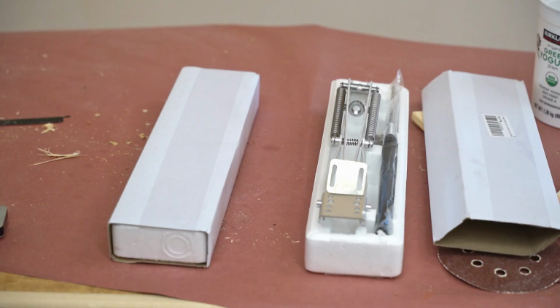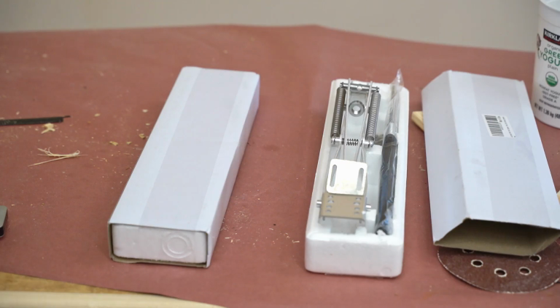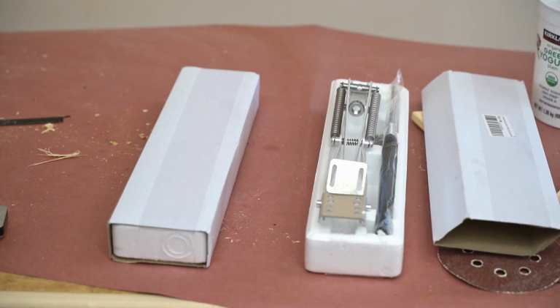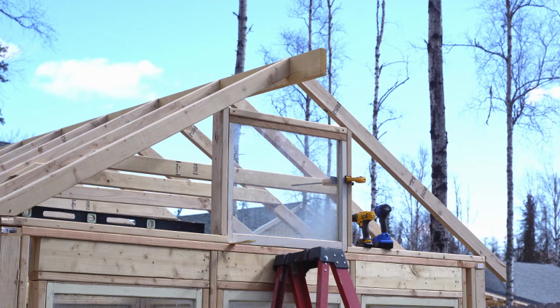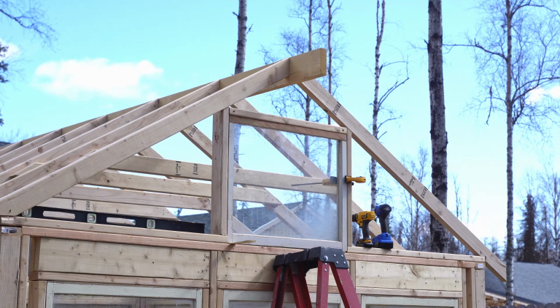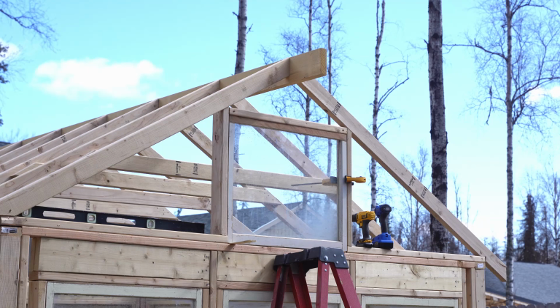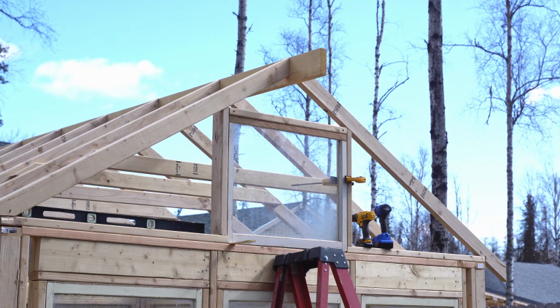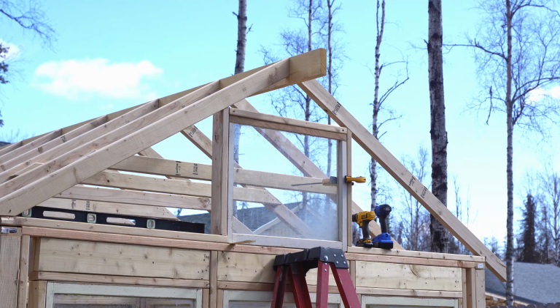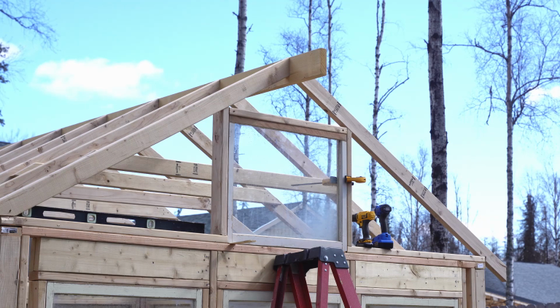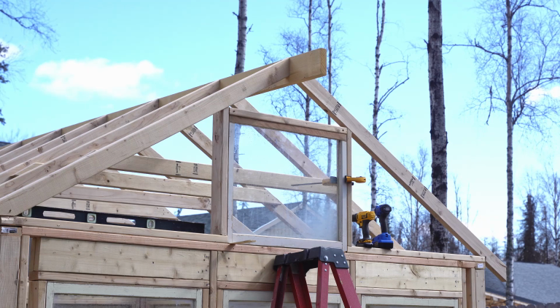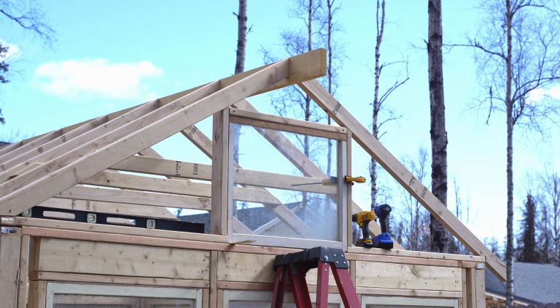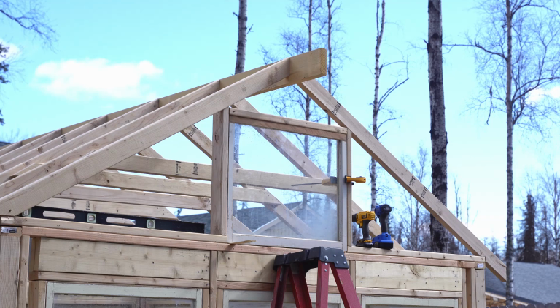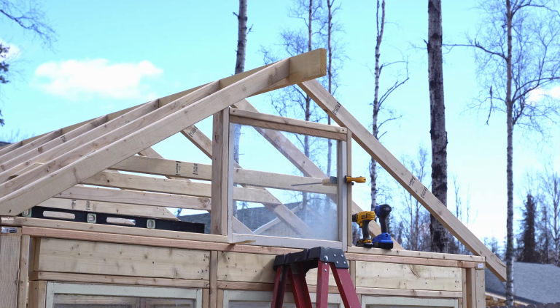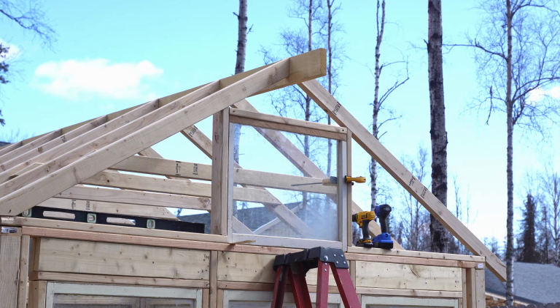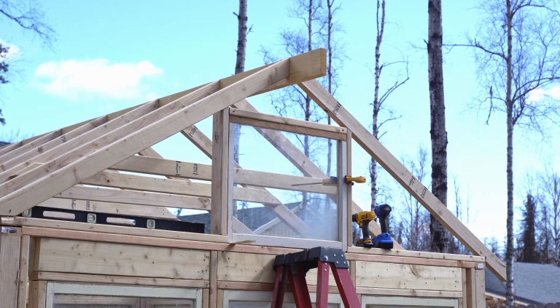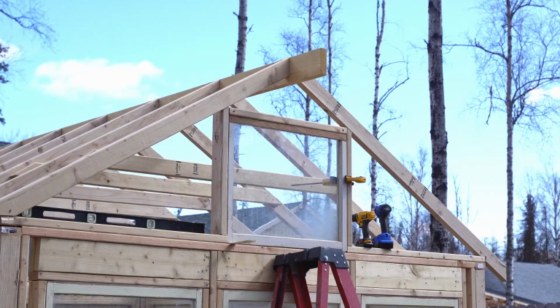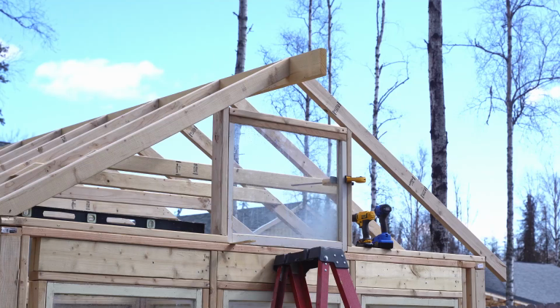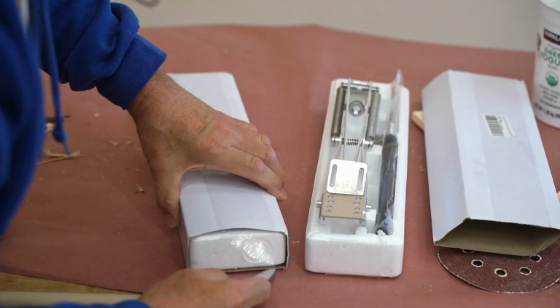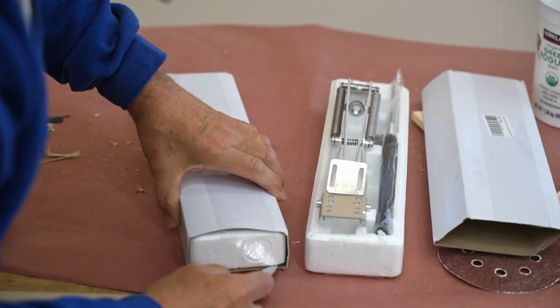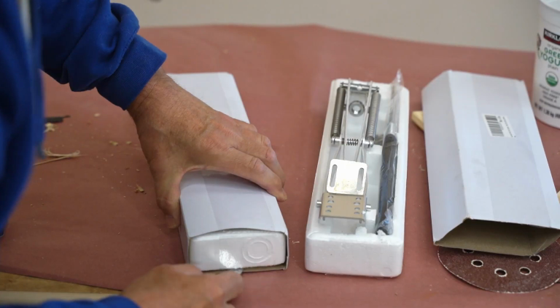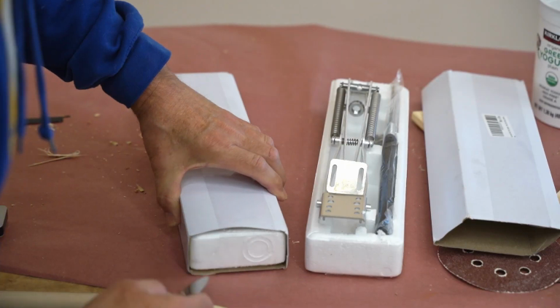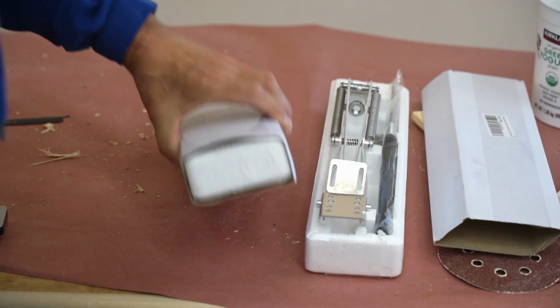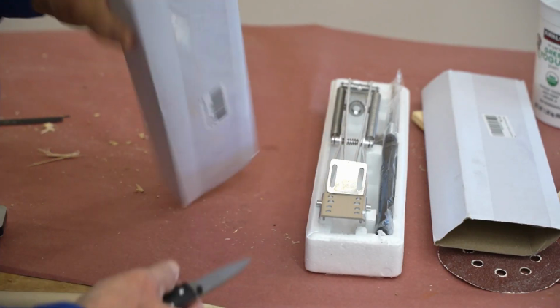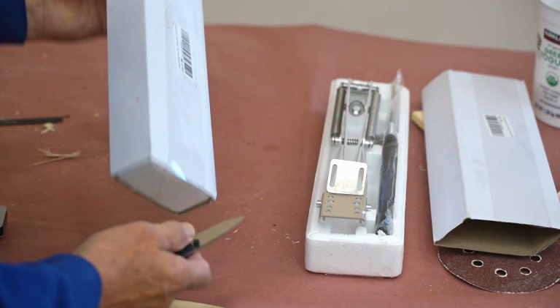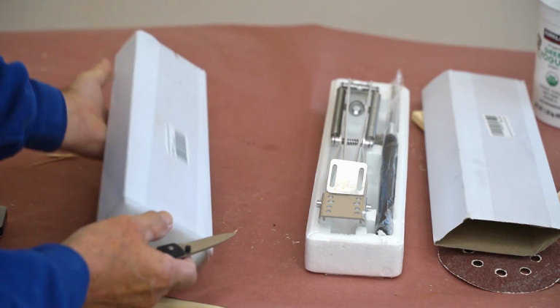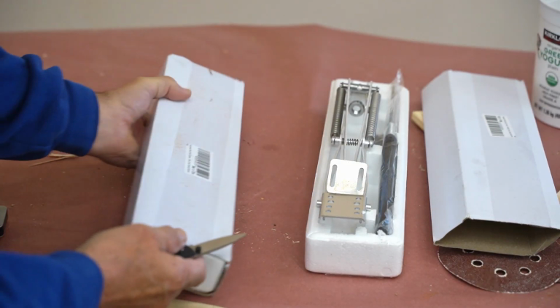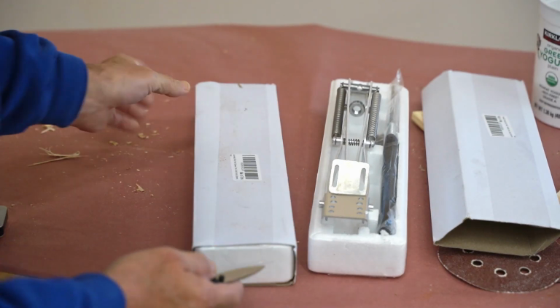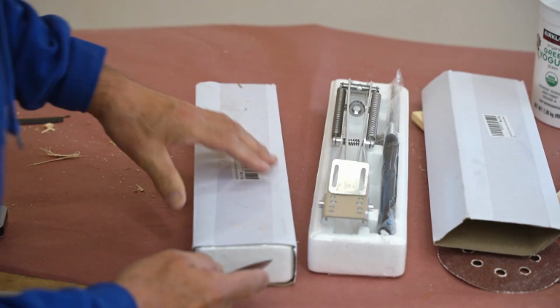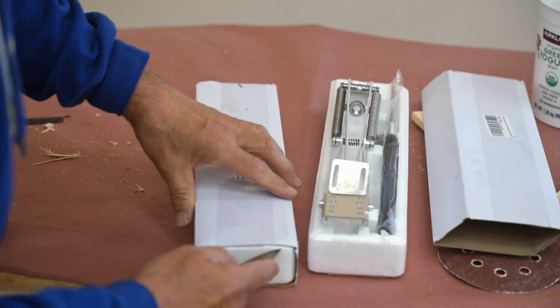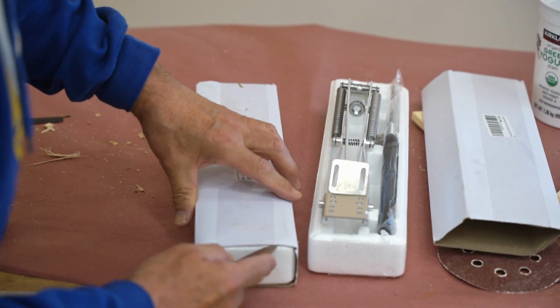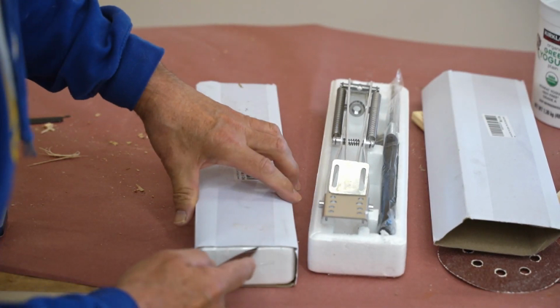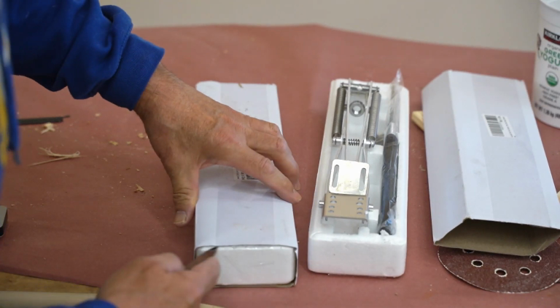I've got a window at the top of each gable on the greenhouse. I'm going to use these to open them when it gets hot. You'll see how well they work.